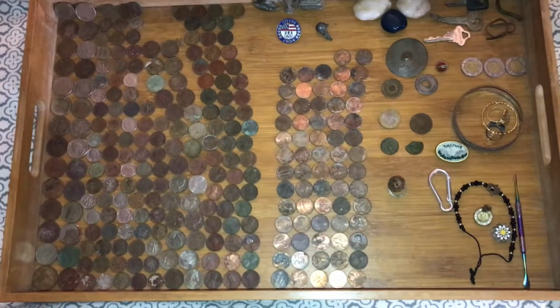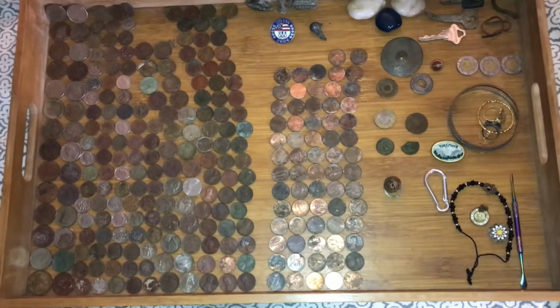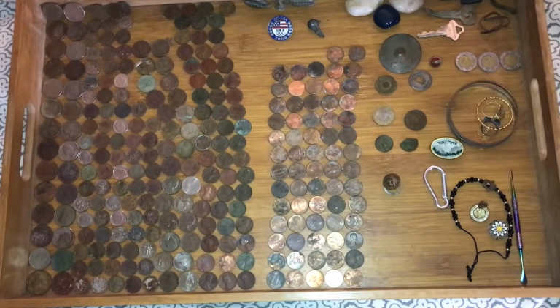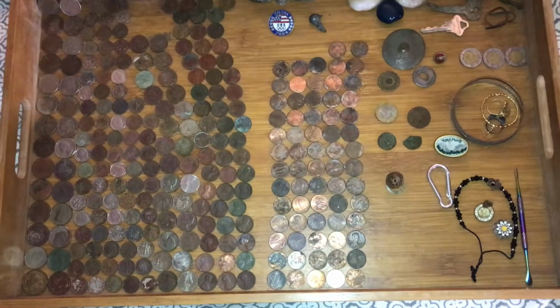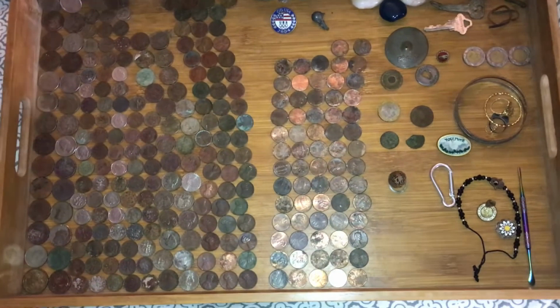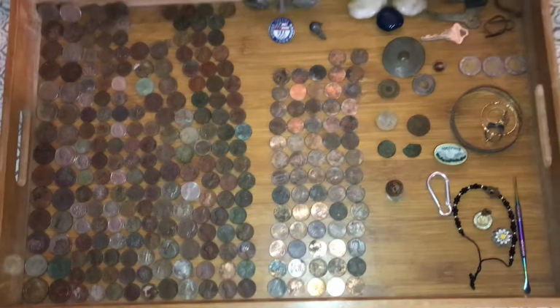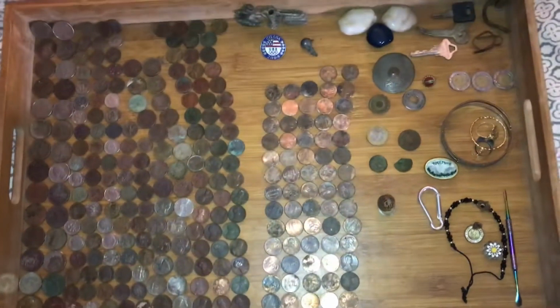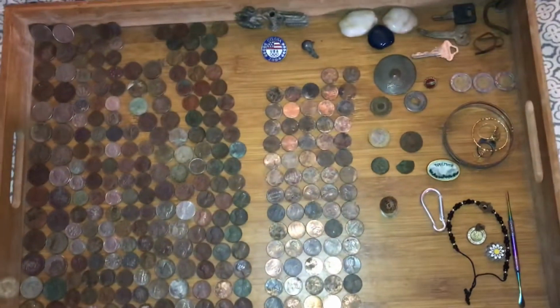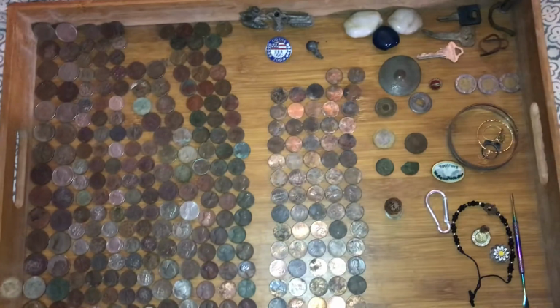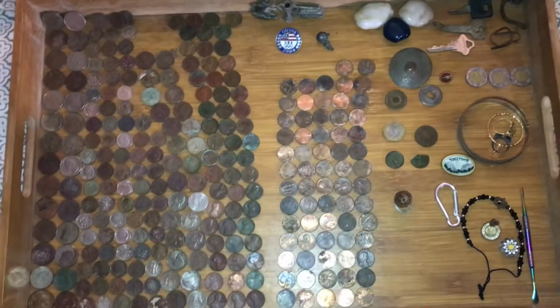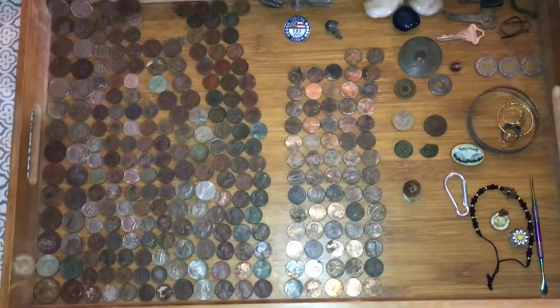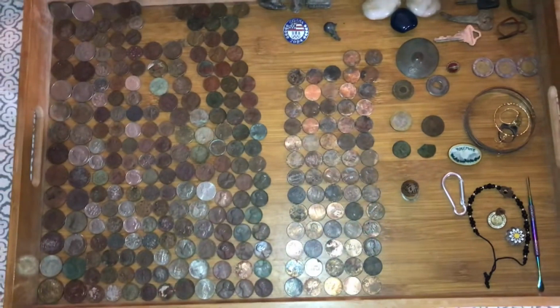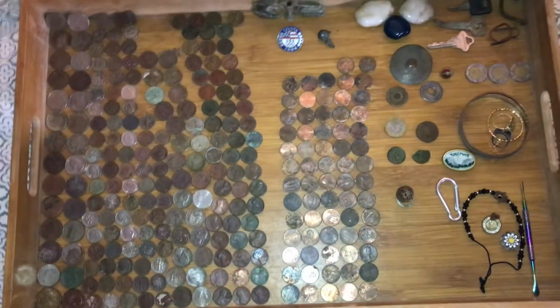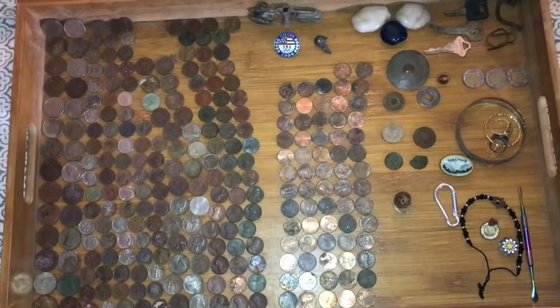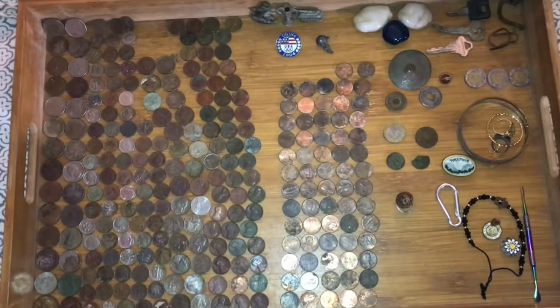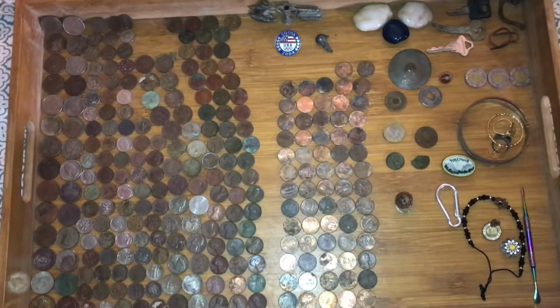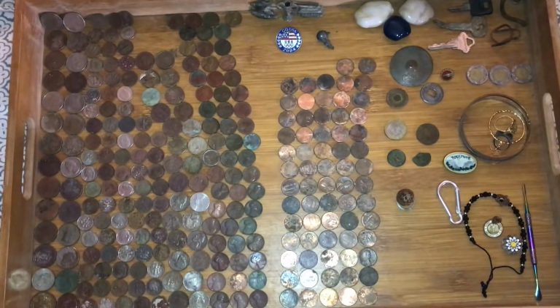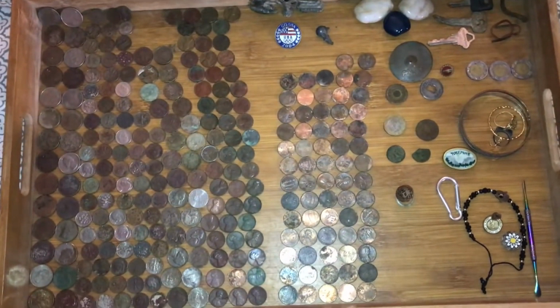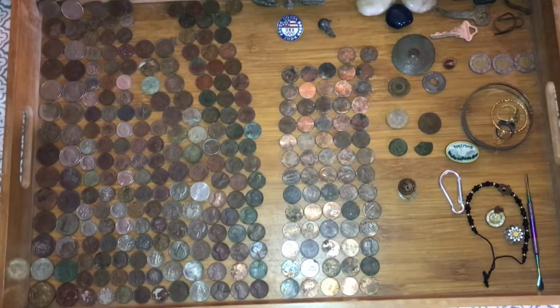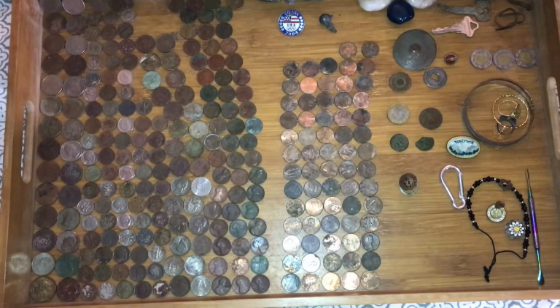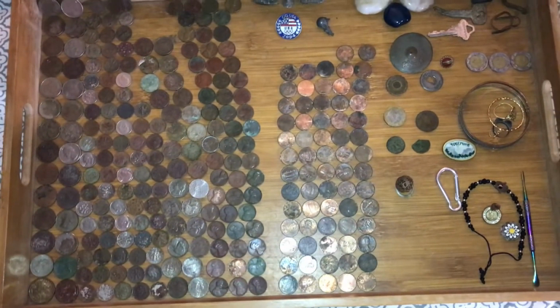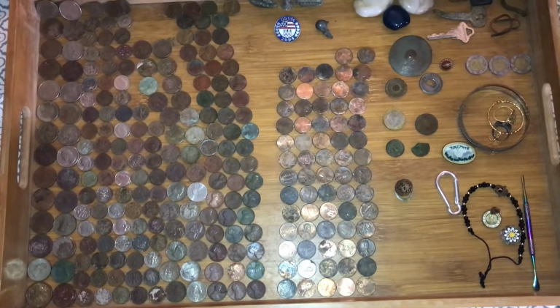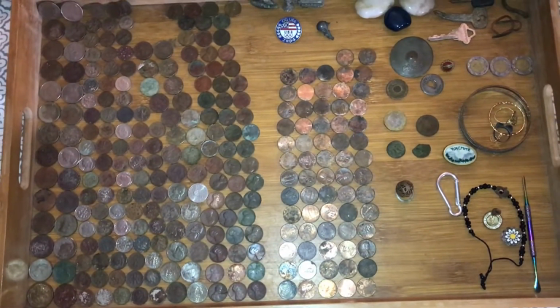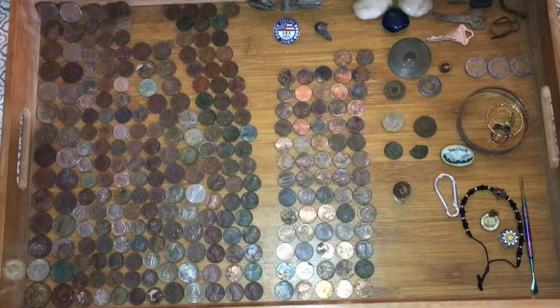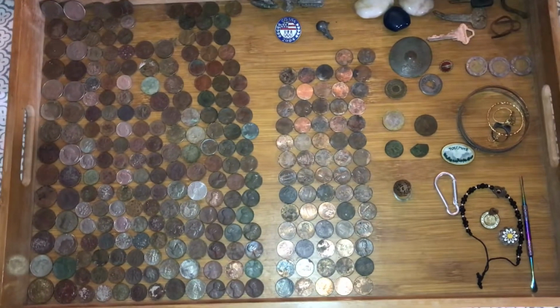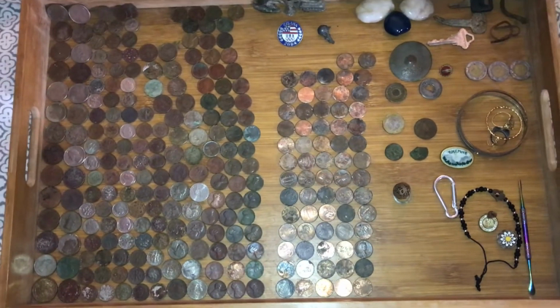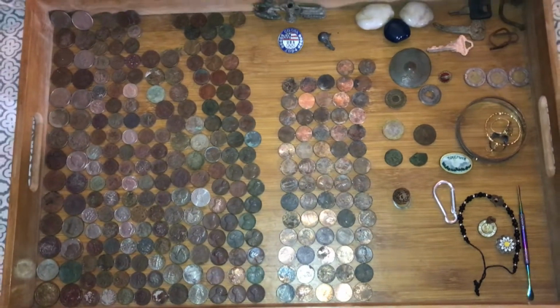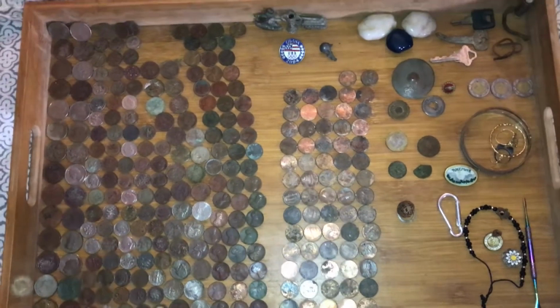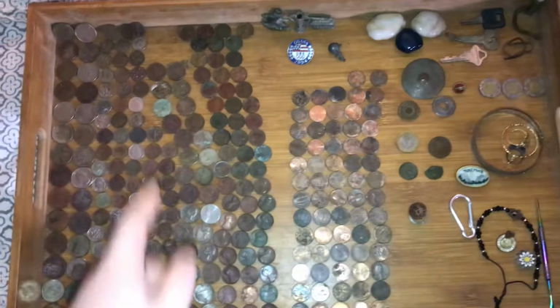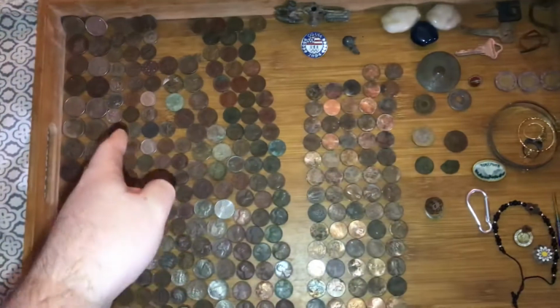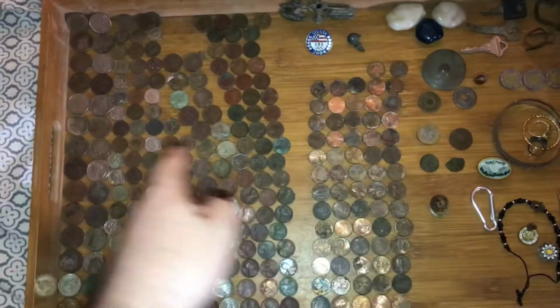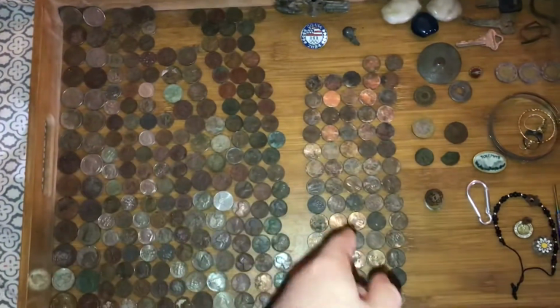I spent from April 23rd till April 29th — $18.37.